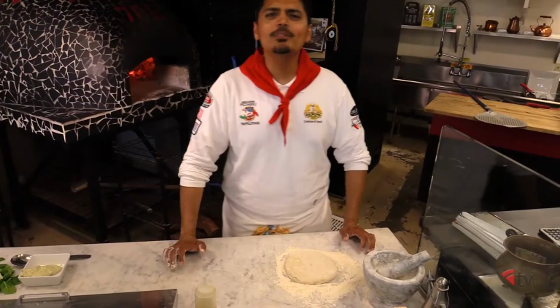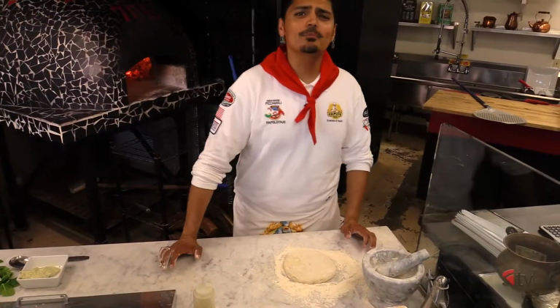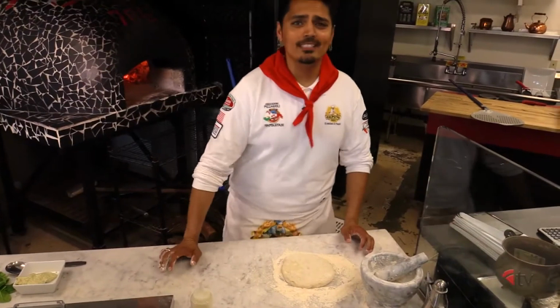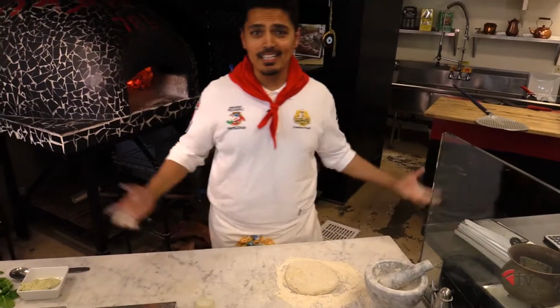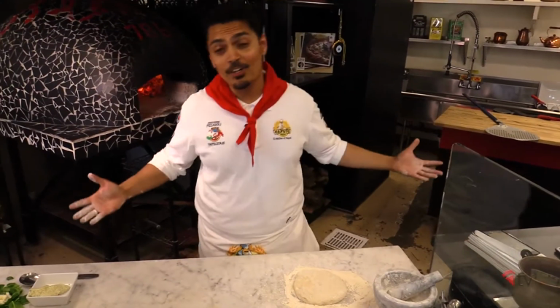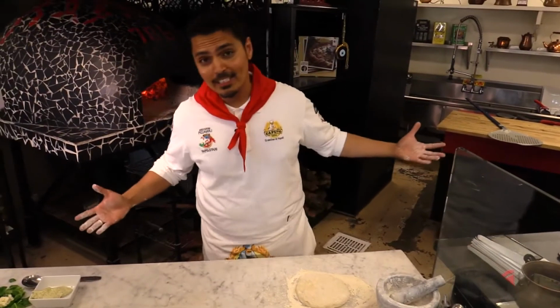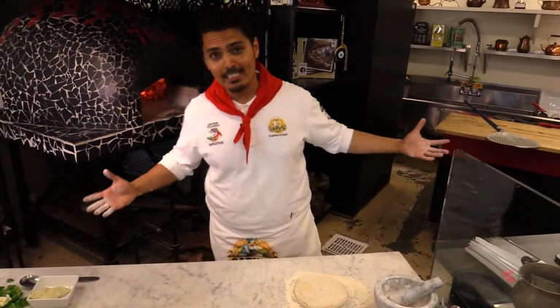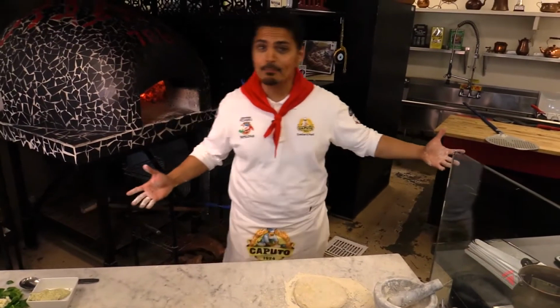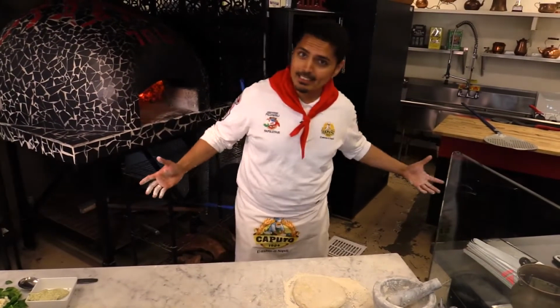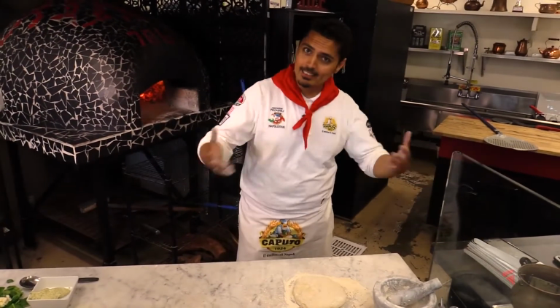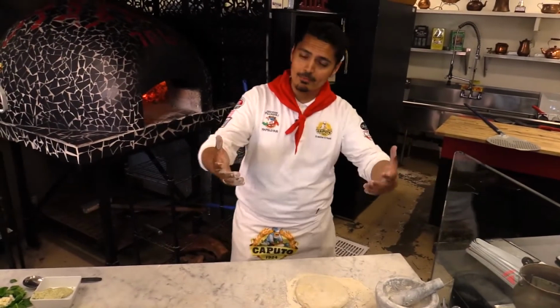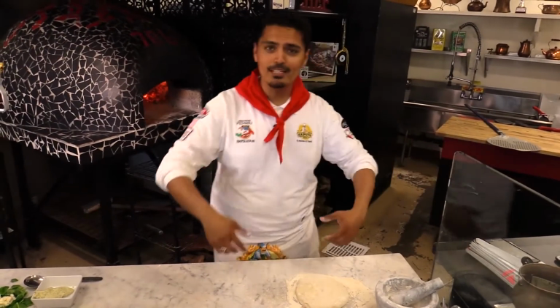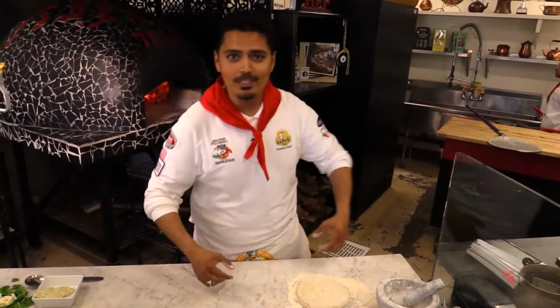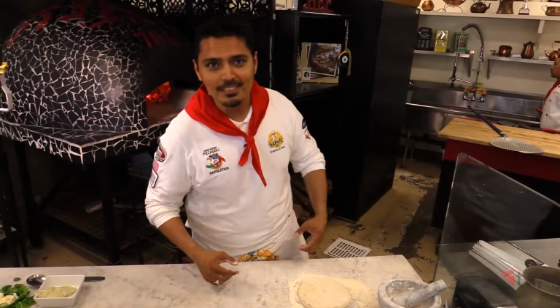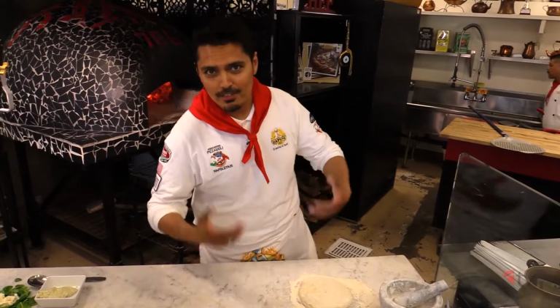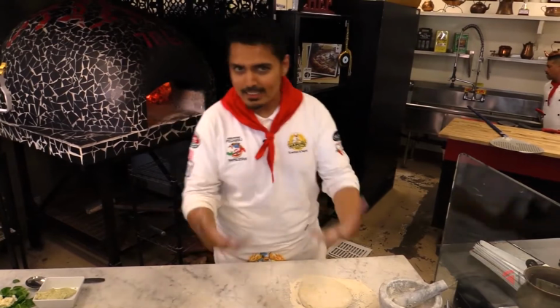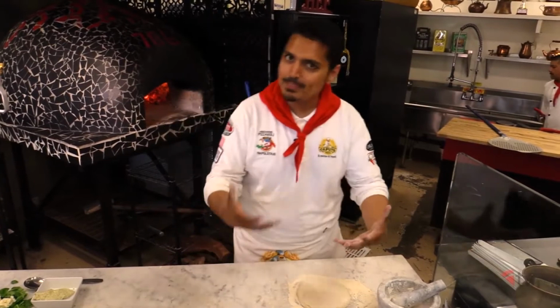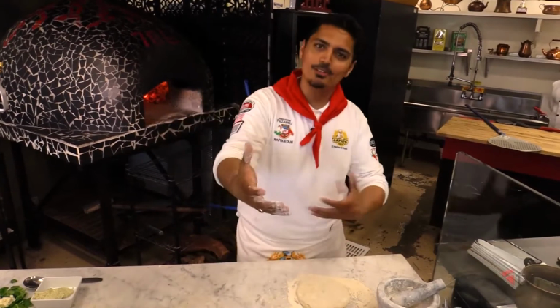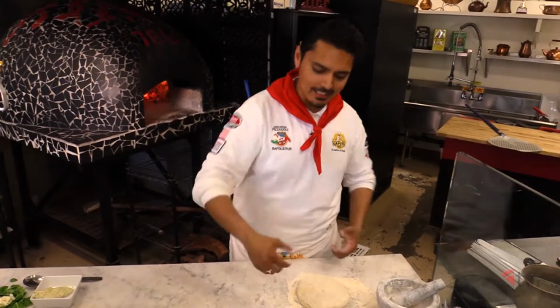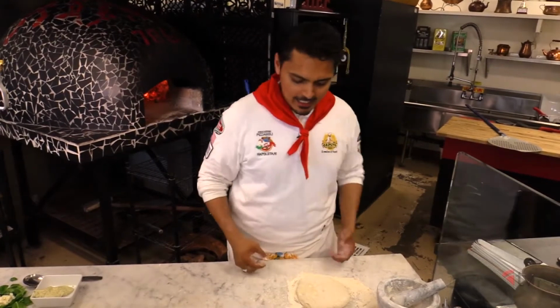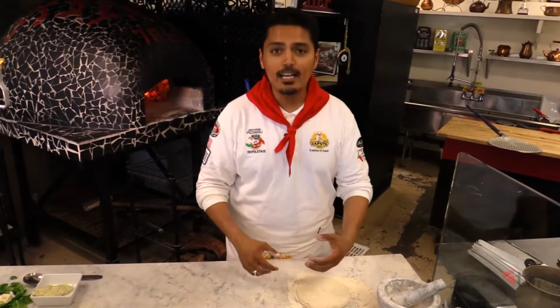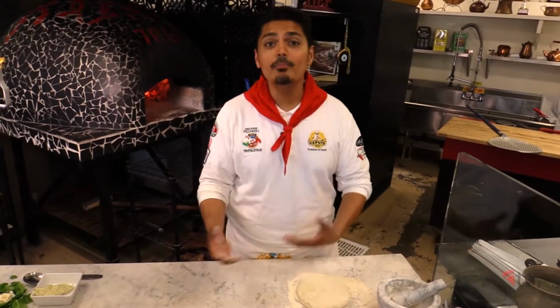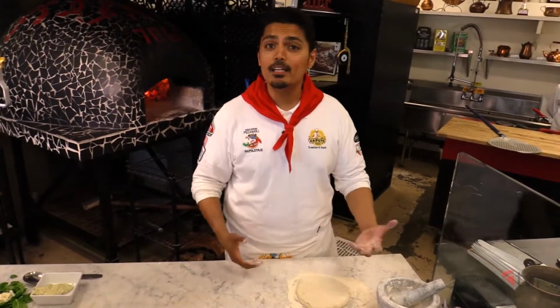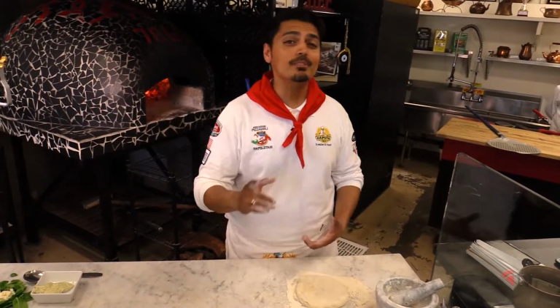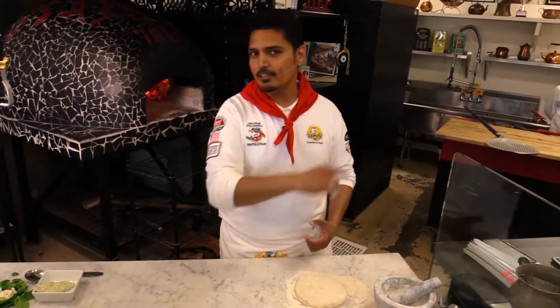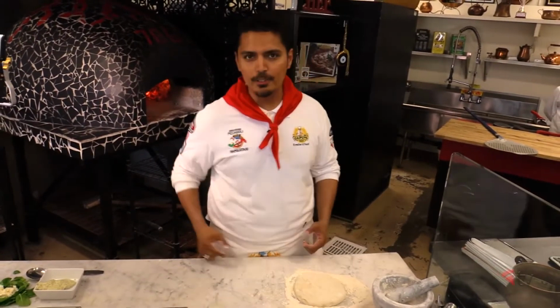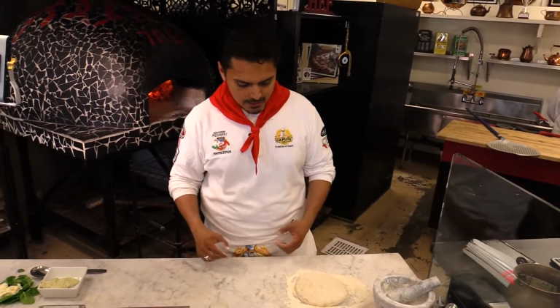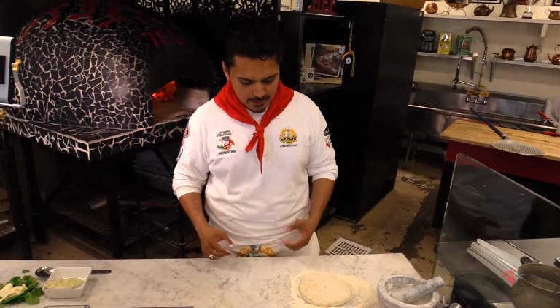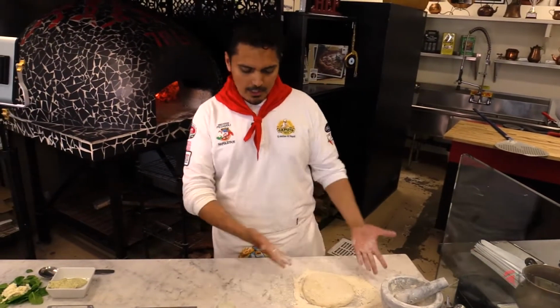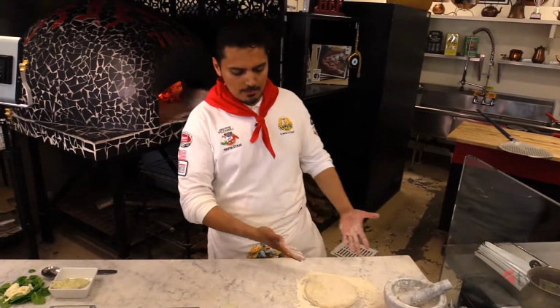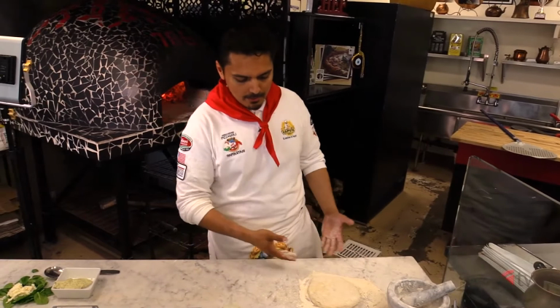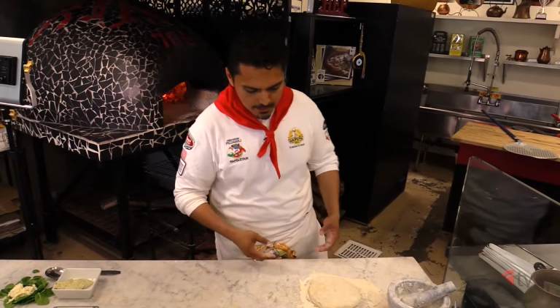Welcome, guys. This is my little humble palace, and welcome. This is Chef Ali, Pizziolo Ali. And I'll be making a shrimp Tuscany for you, starting out from my dough.